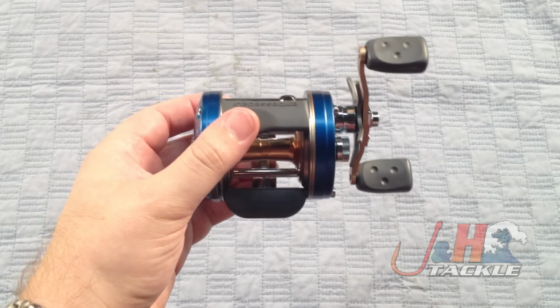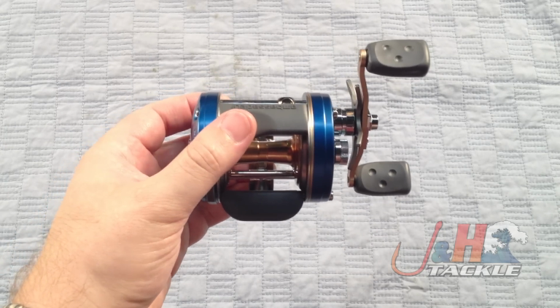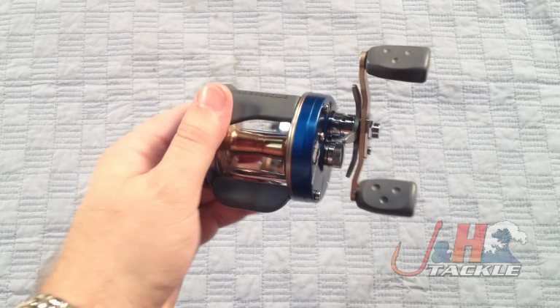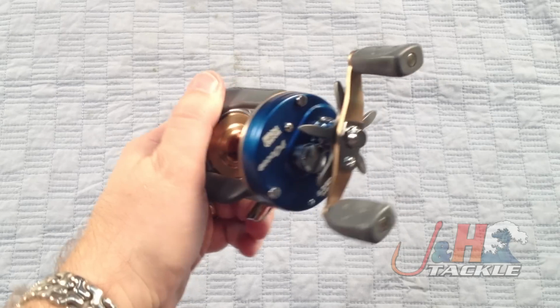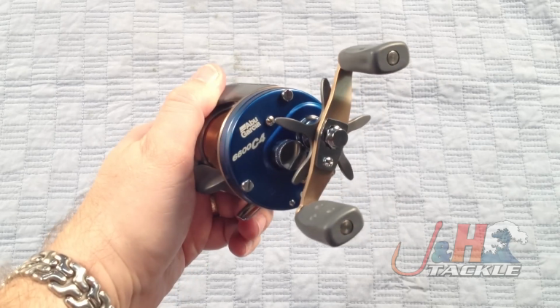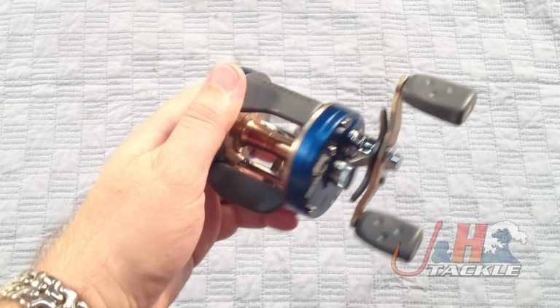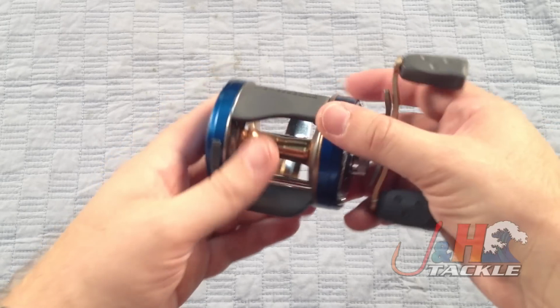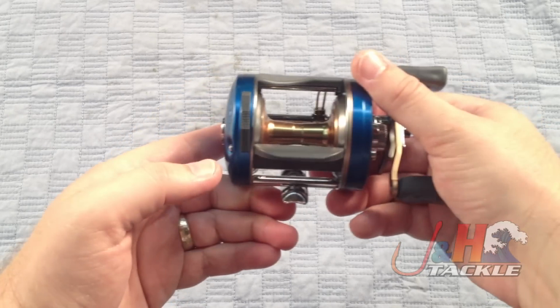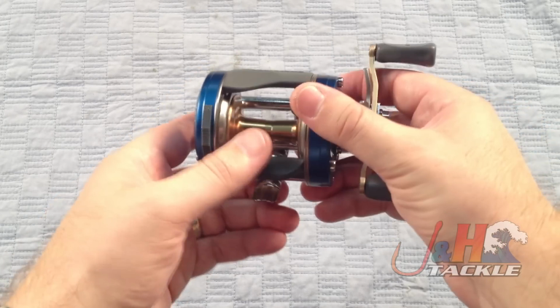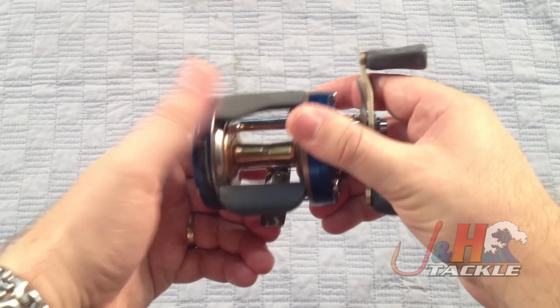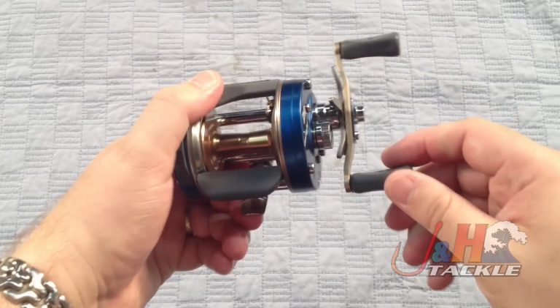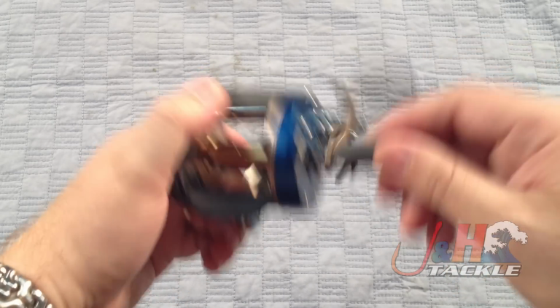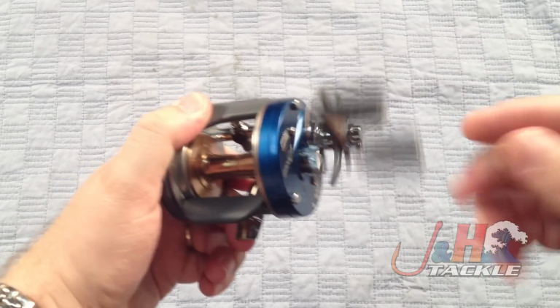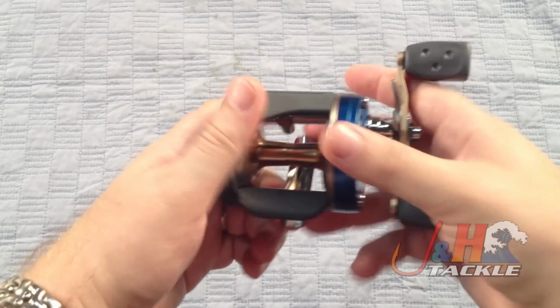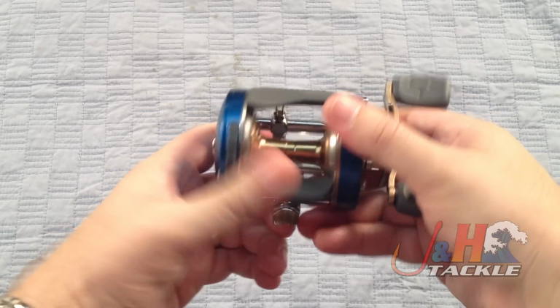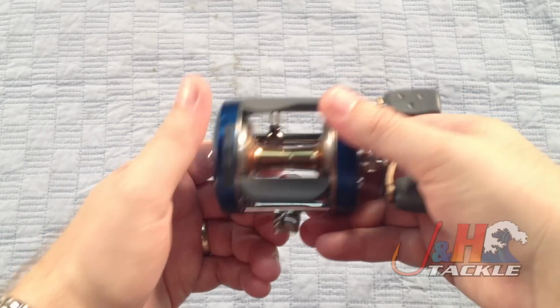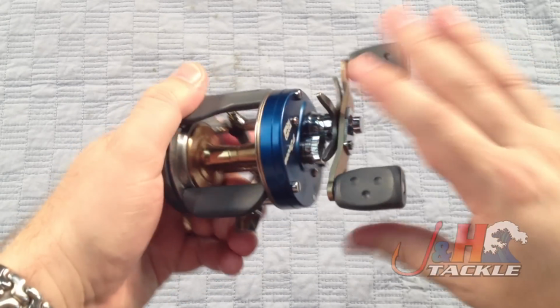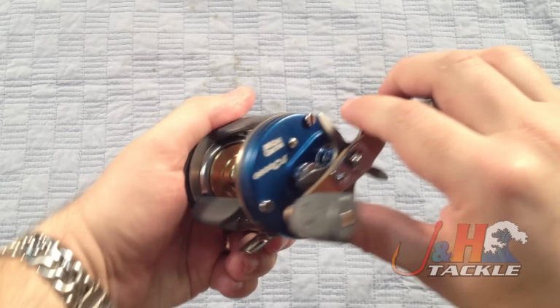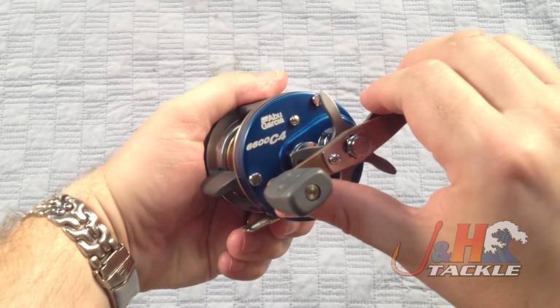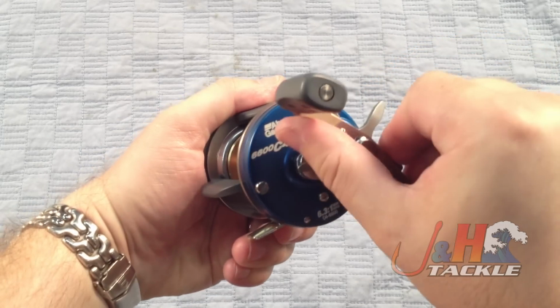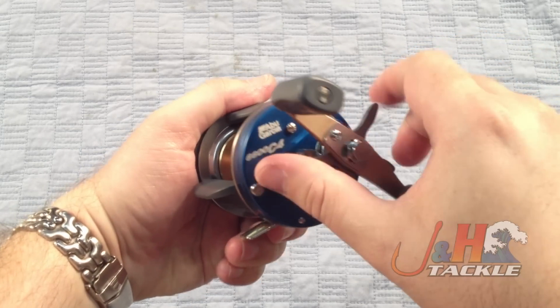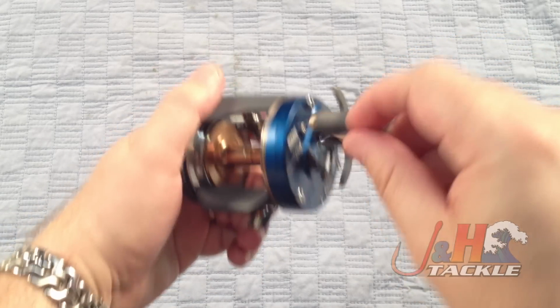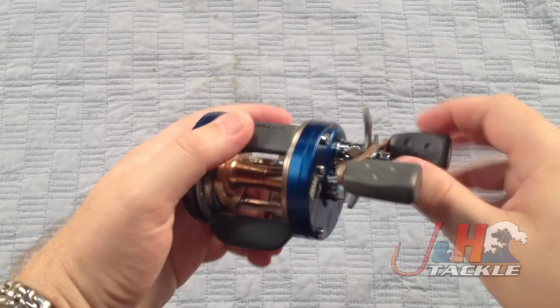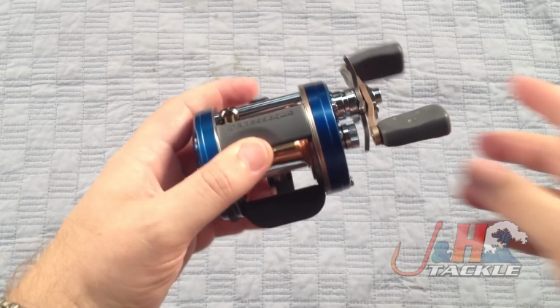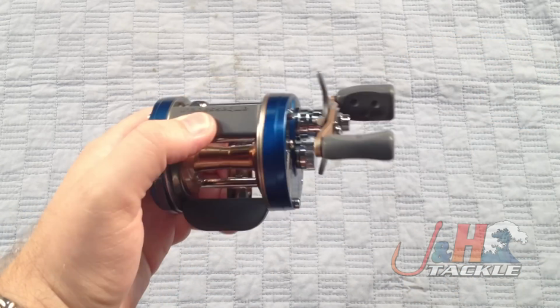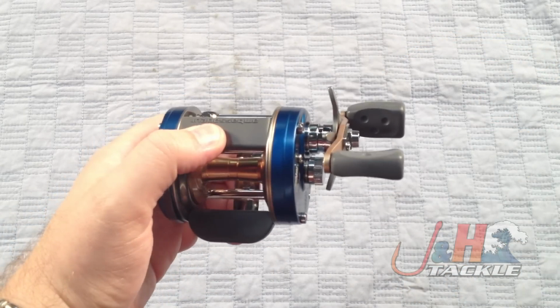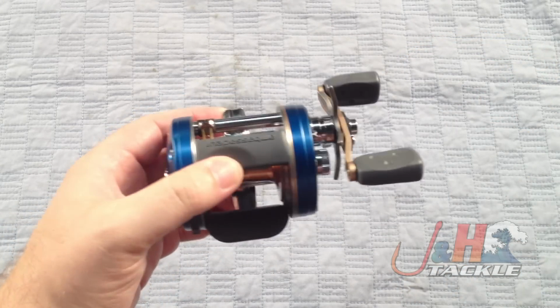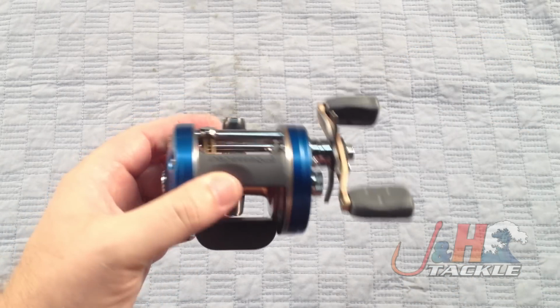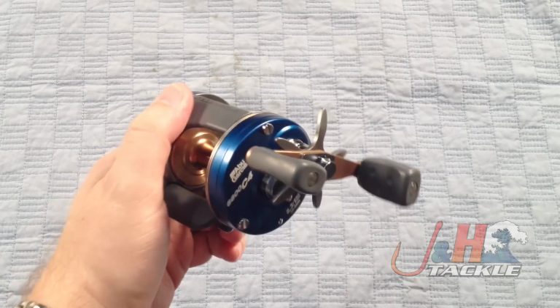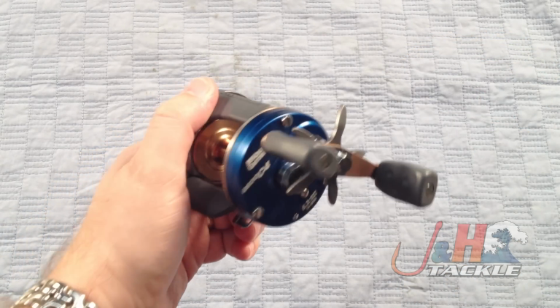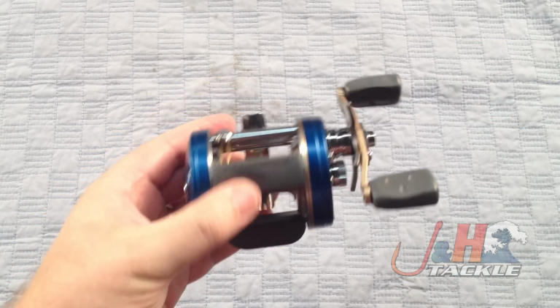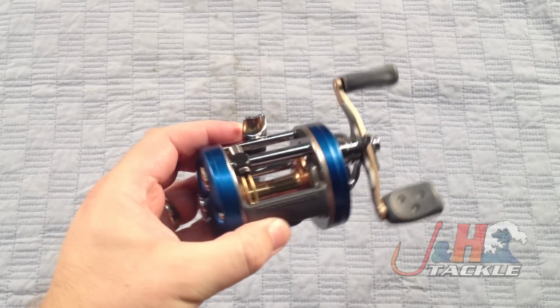So check it out — I highly recommend it. It's got the push button right here. You can just push it down to put you in free spool, turn the handle, pops back up, engage. Nice comfortable thumb bar right there. This thing weighs just 10.9 ounces, so it's nice and light.